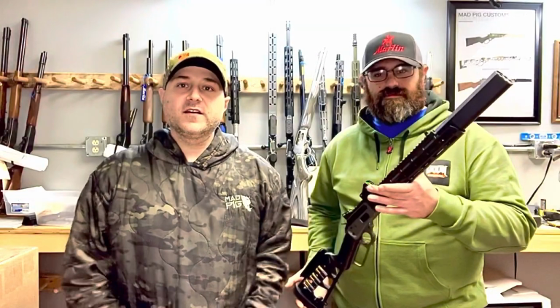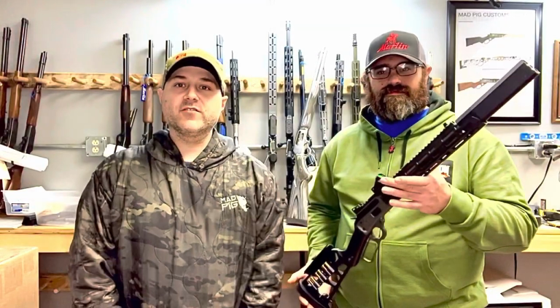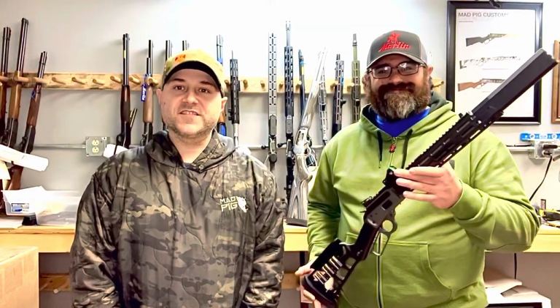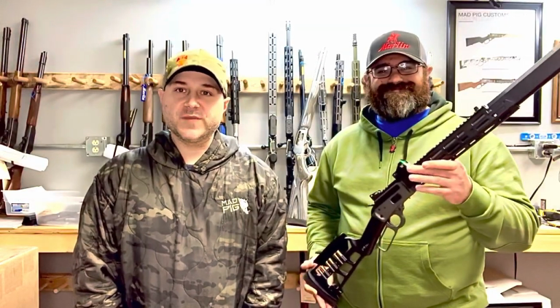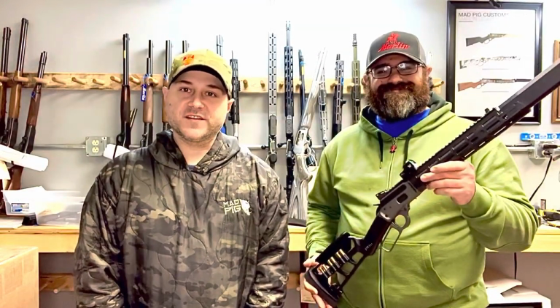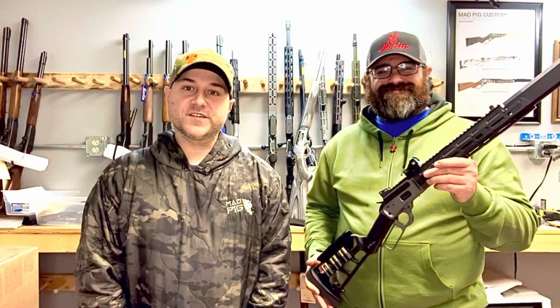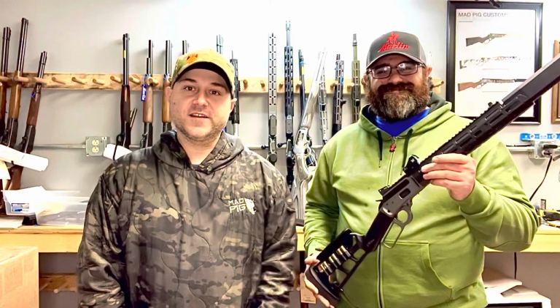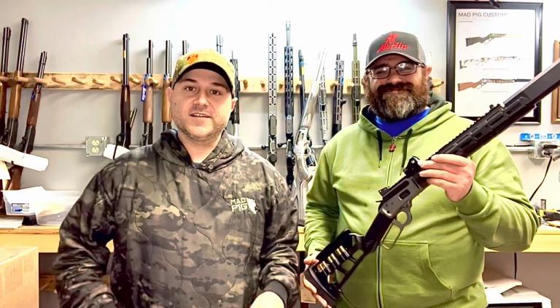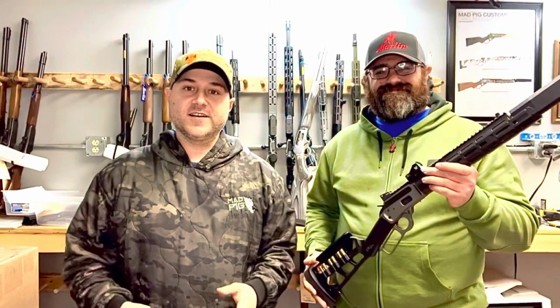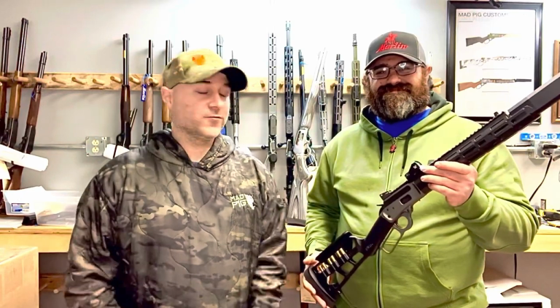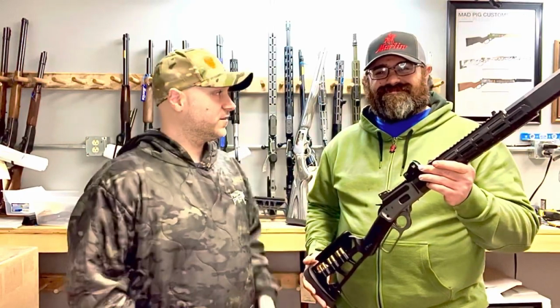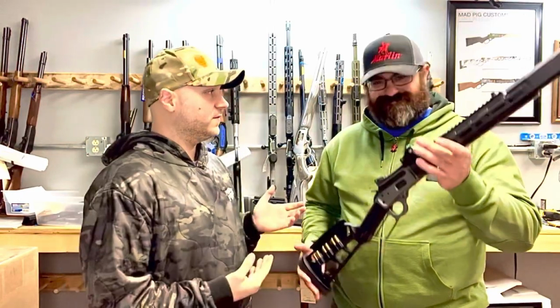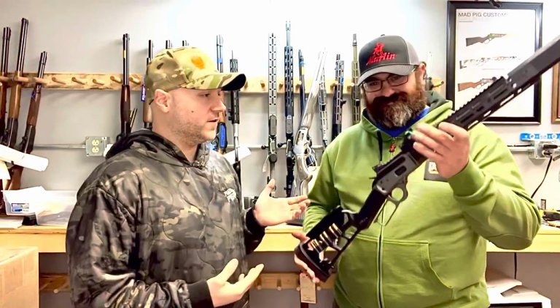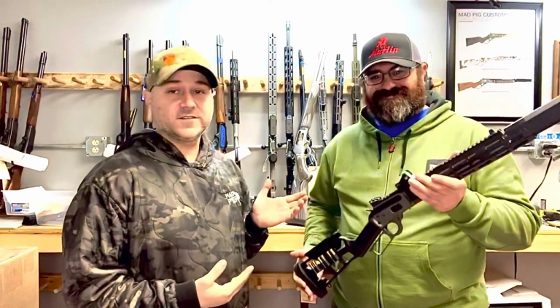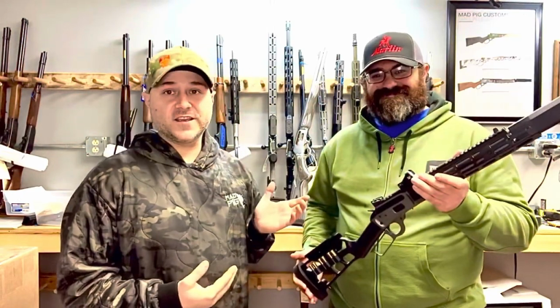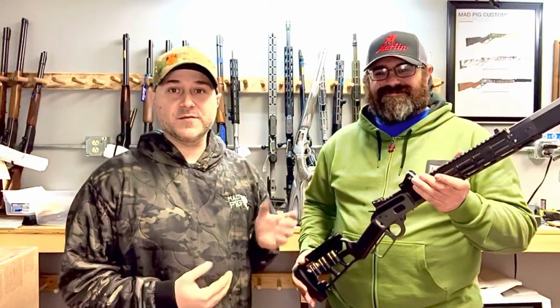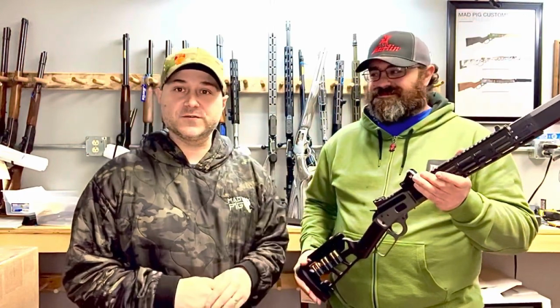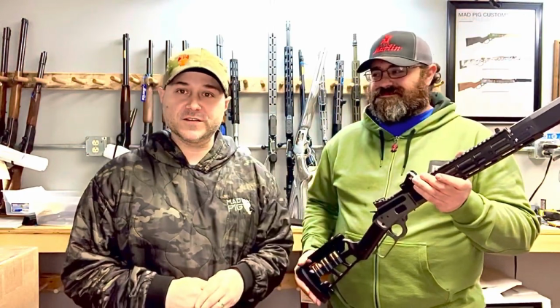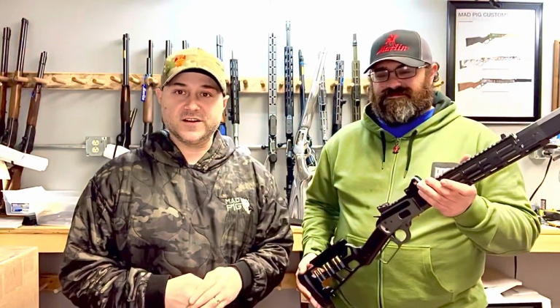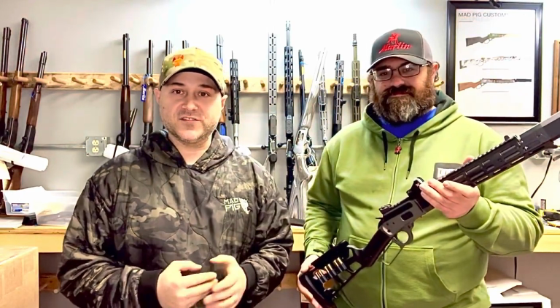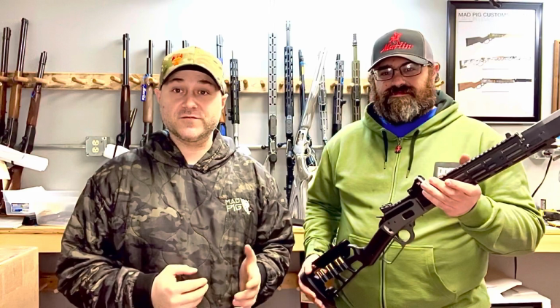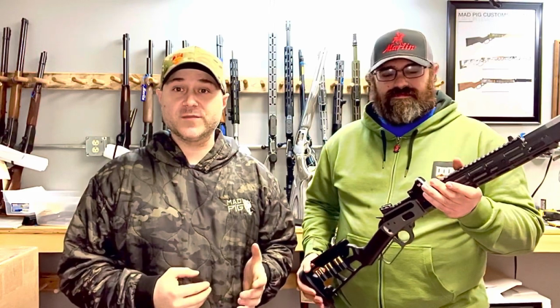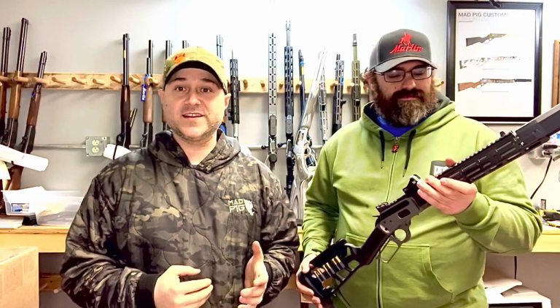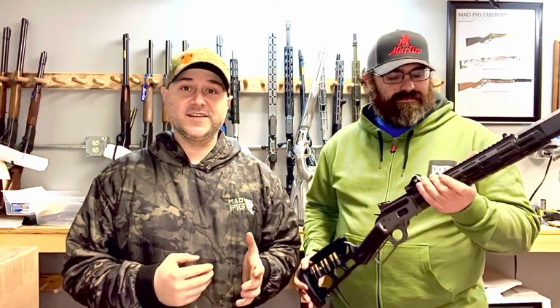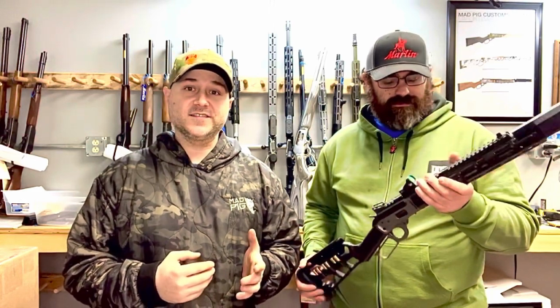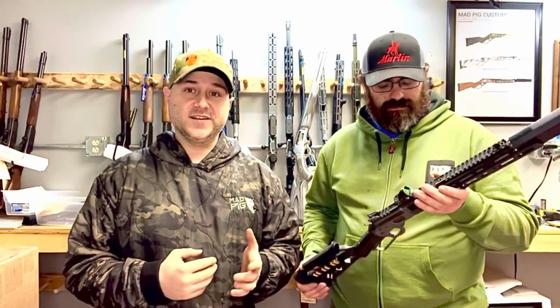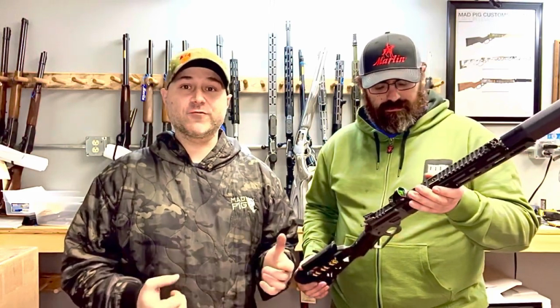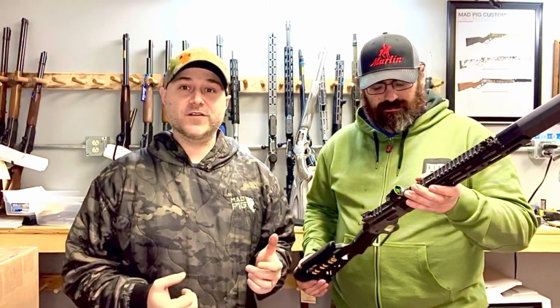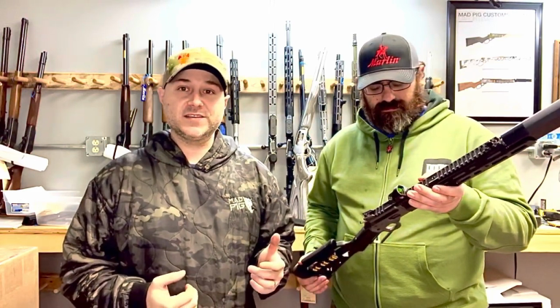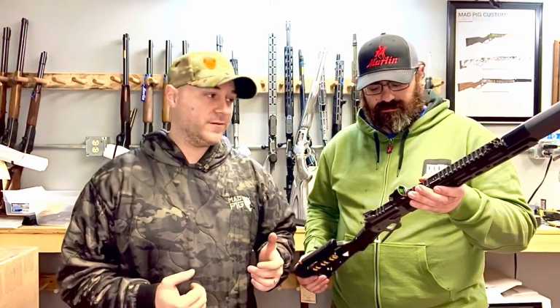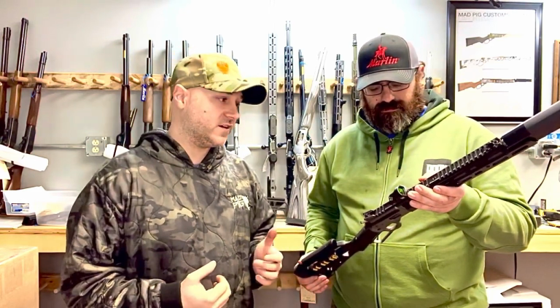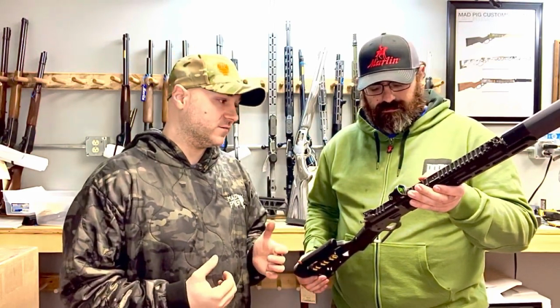Hey everybody, it's Steve from Mad Pink Customs here, and I'm here with Phil, aka Buffalo Diller, who is a good friend of mine and an integral part of the team here at Mad Pink Customs.